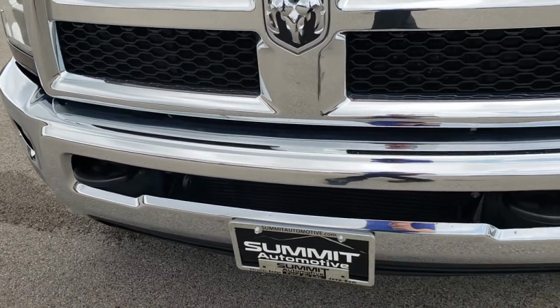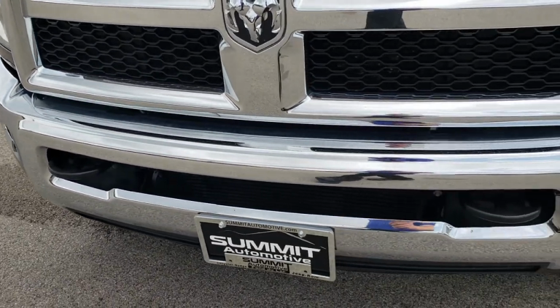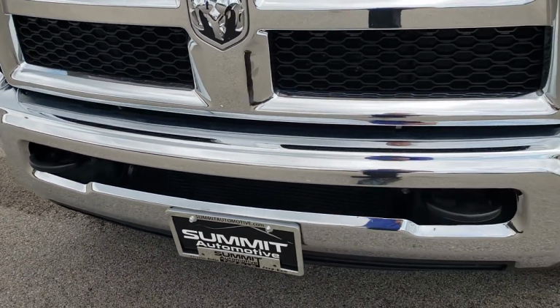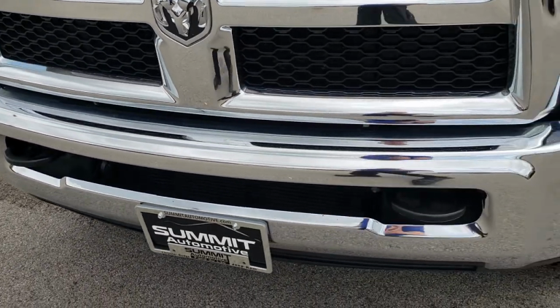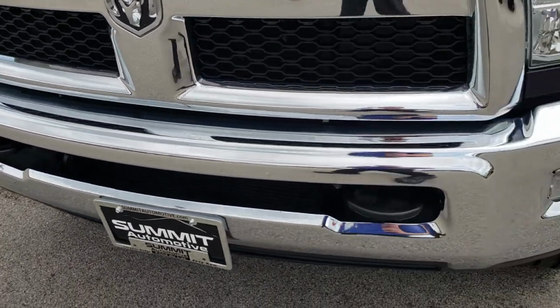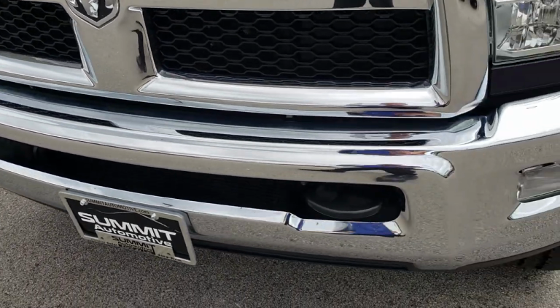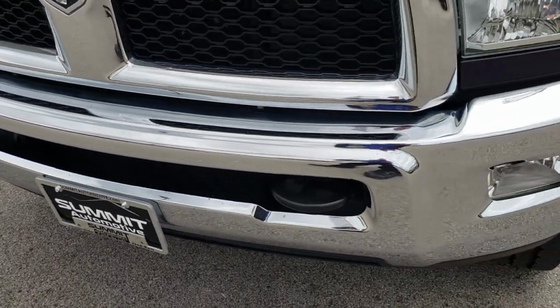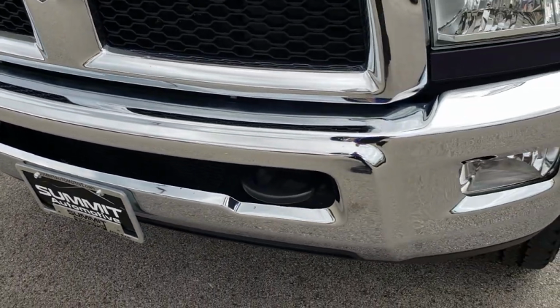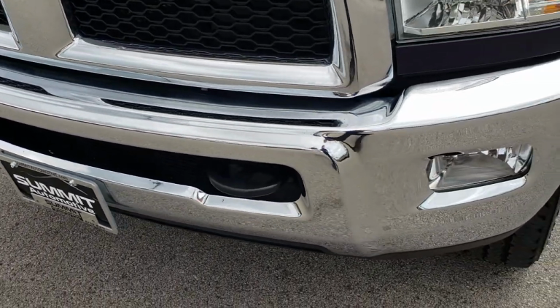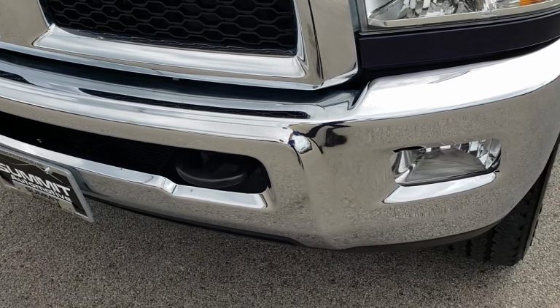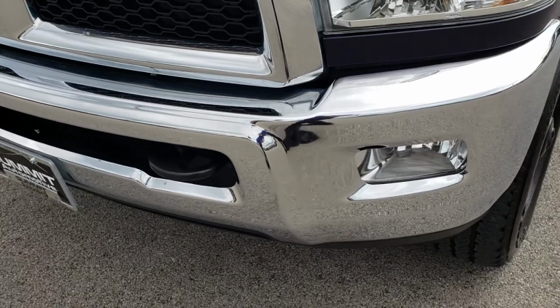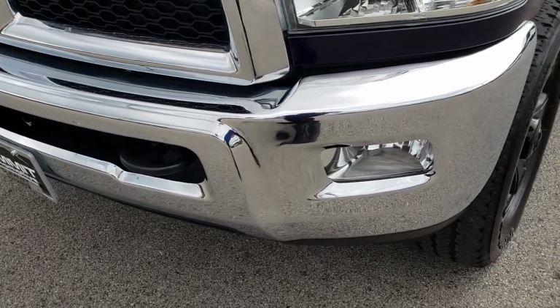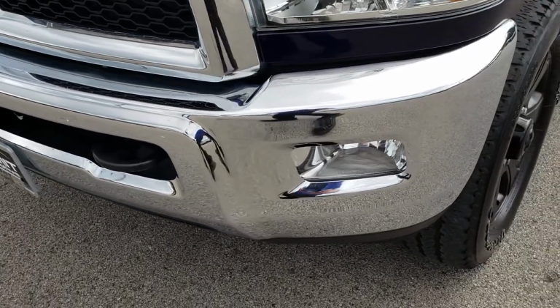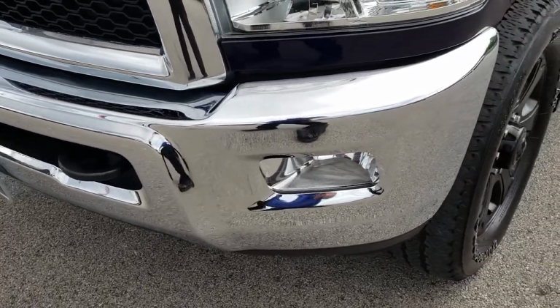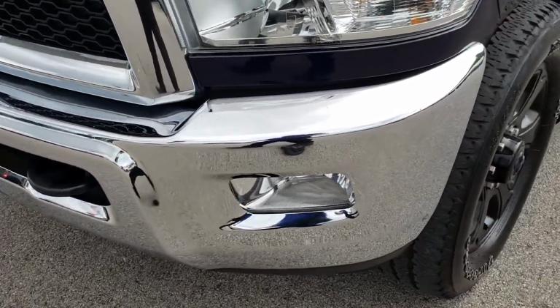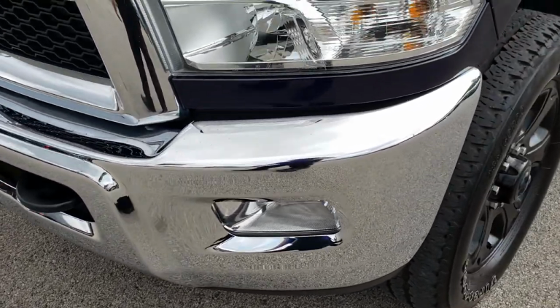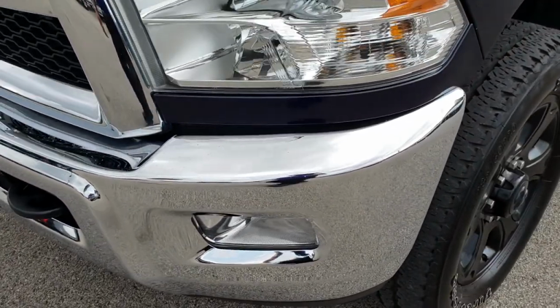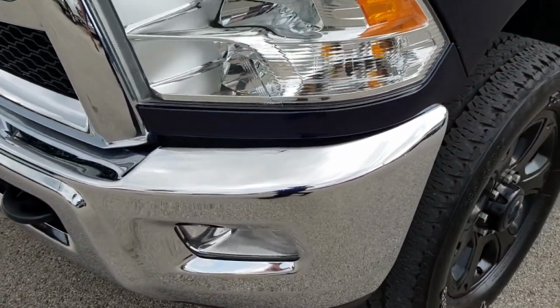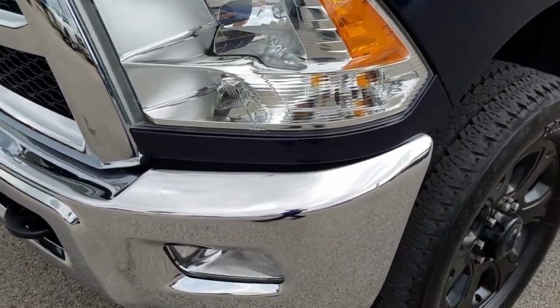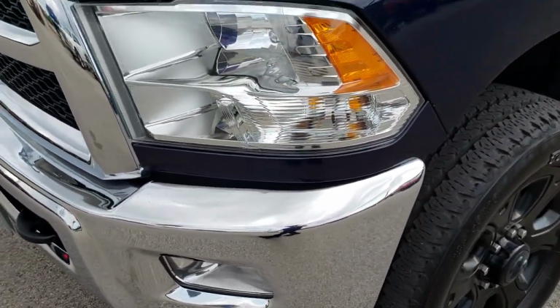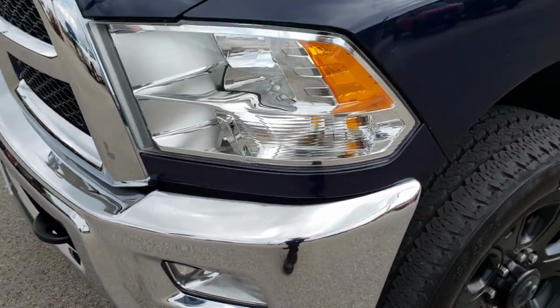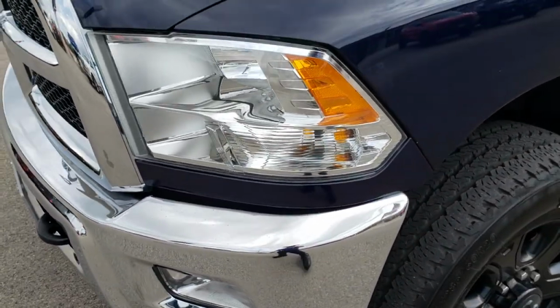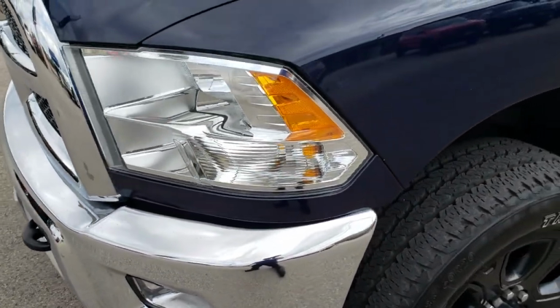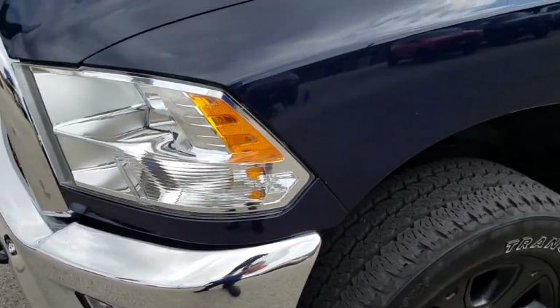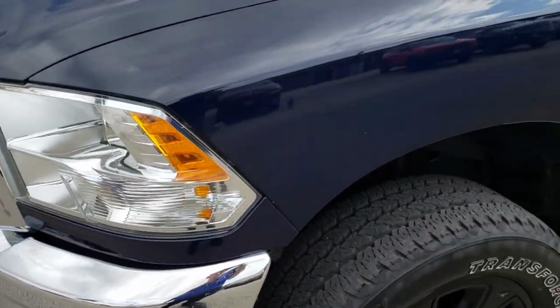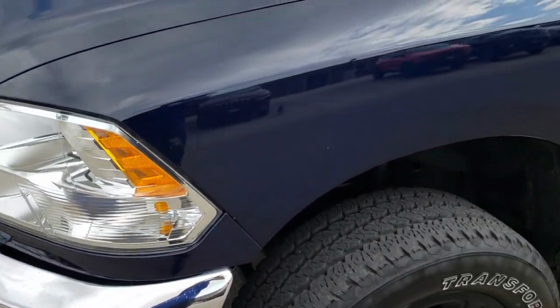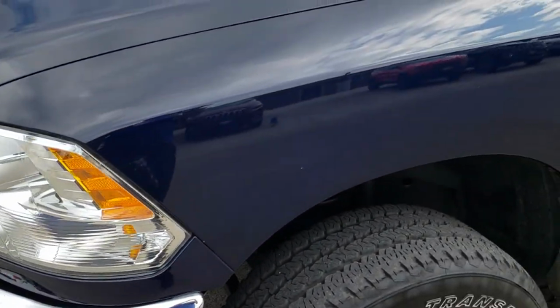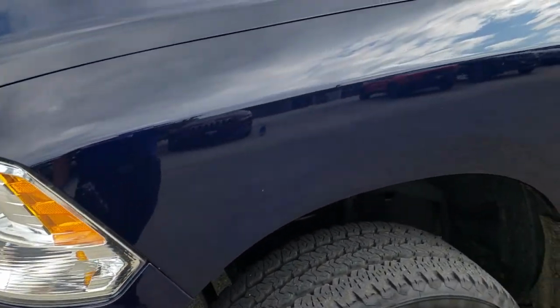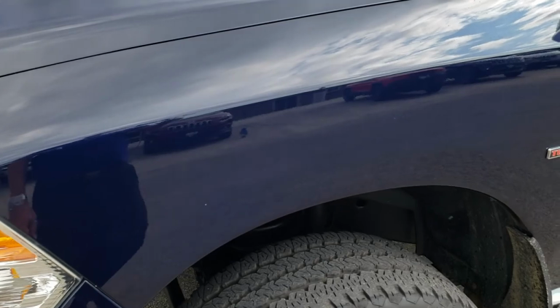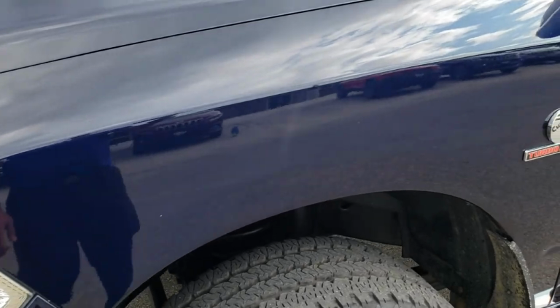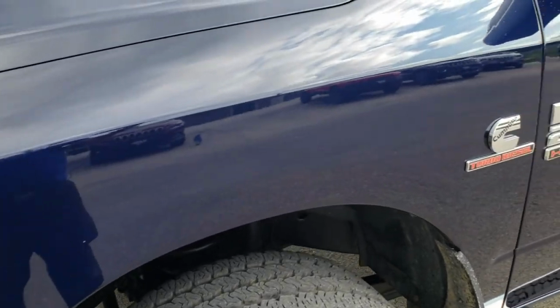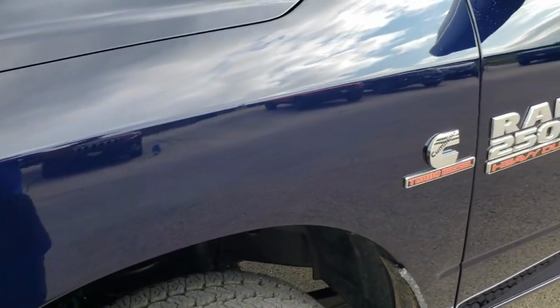No dents or dings on that front bumper, factory fog lights, the headlights are nice and clear. True blue metallic is the color.